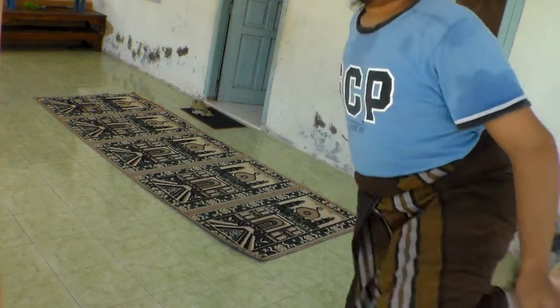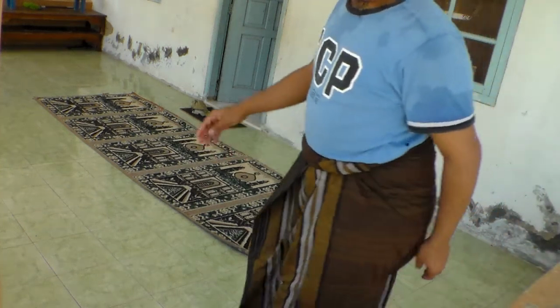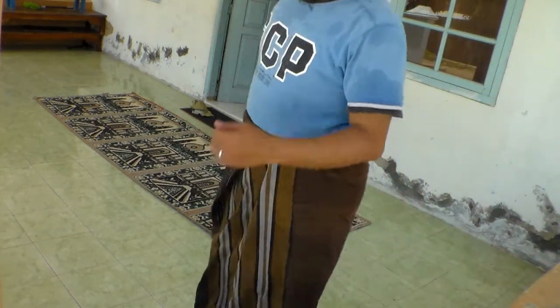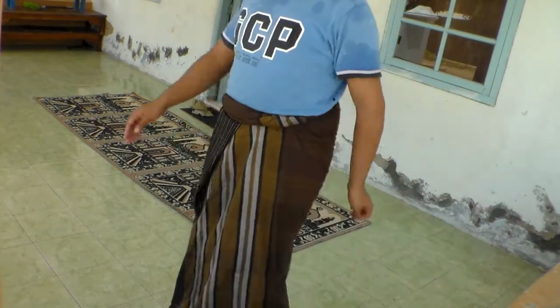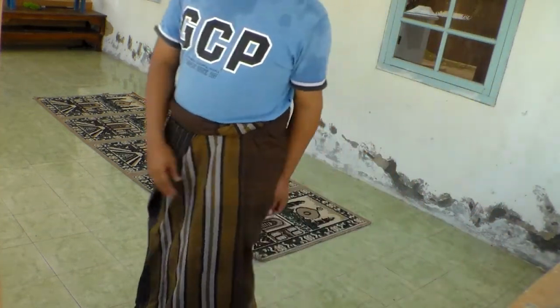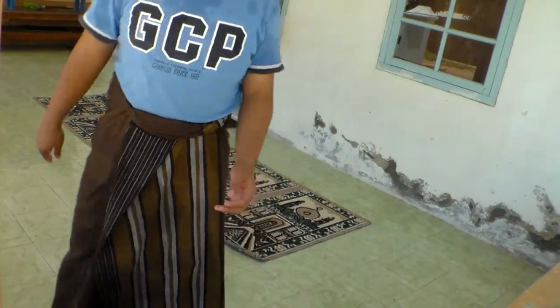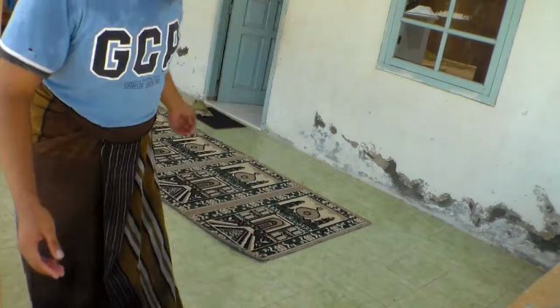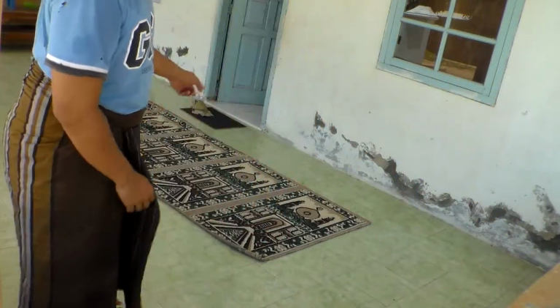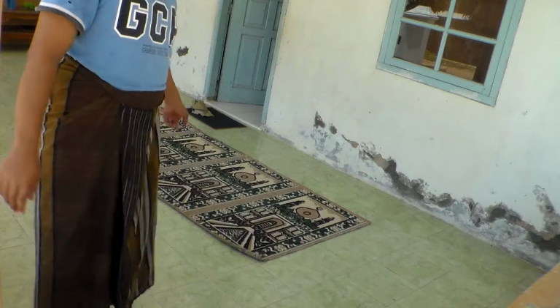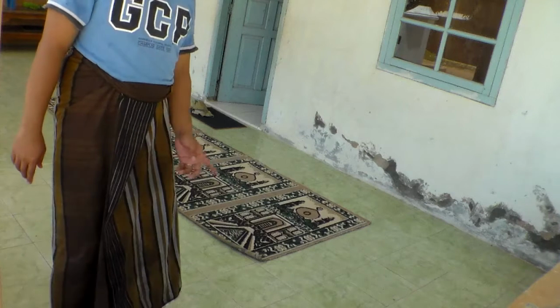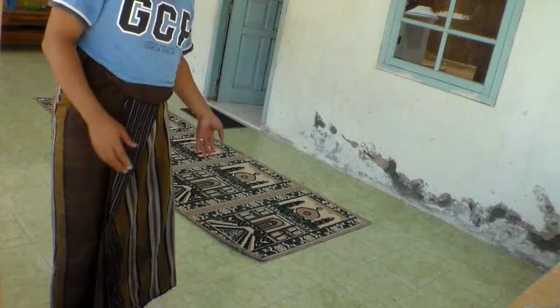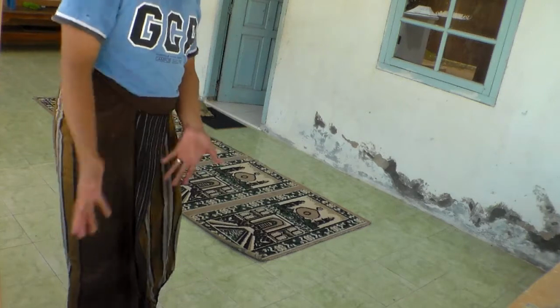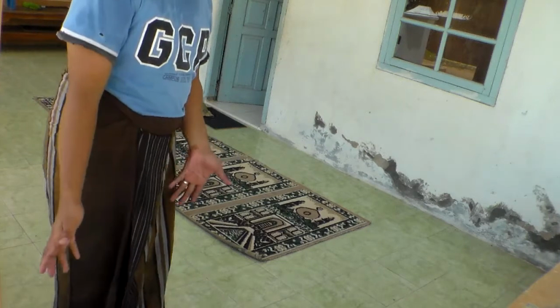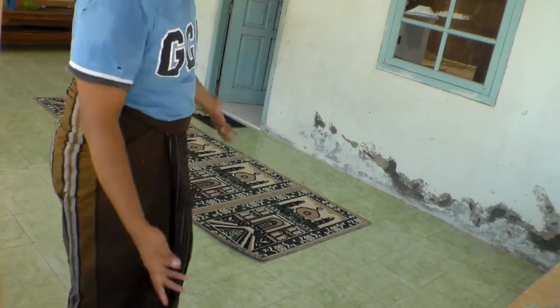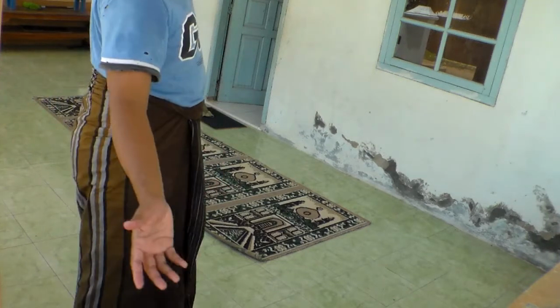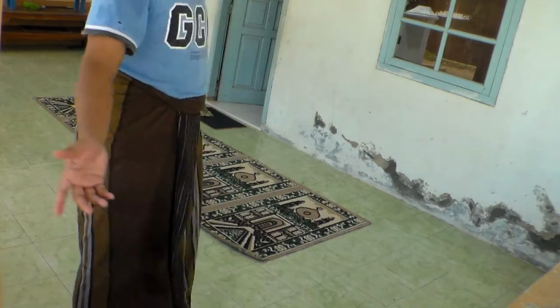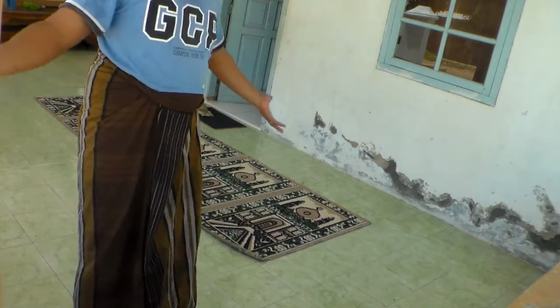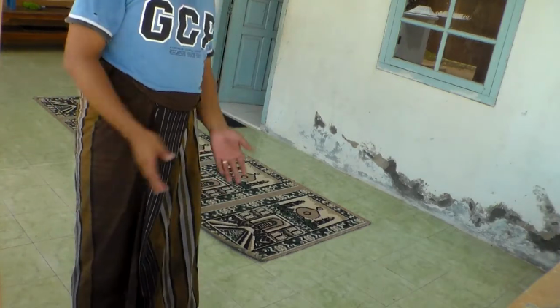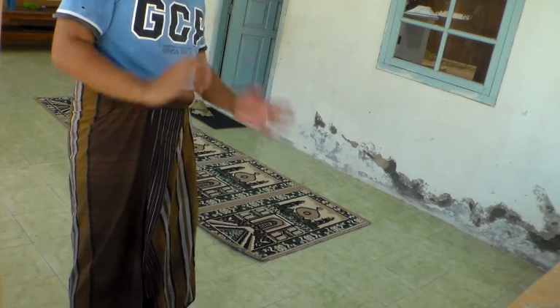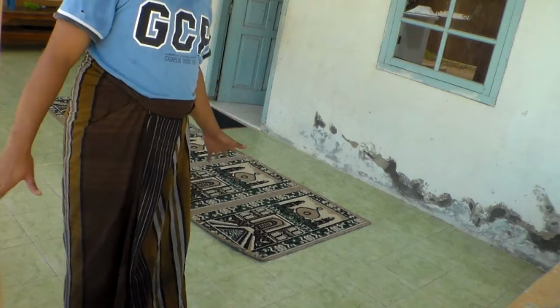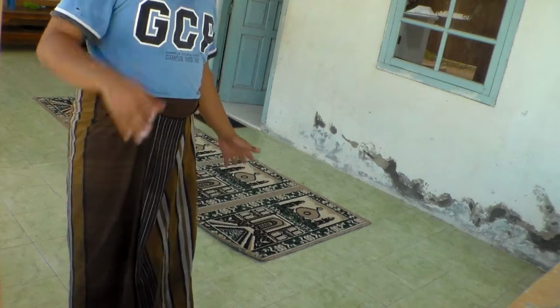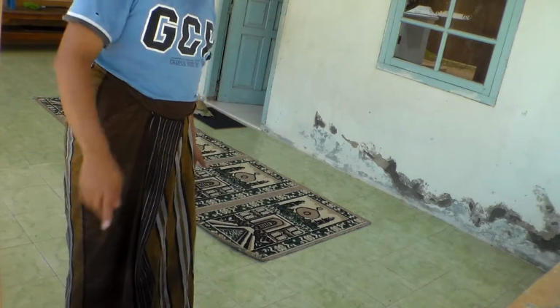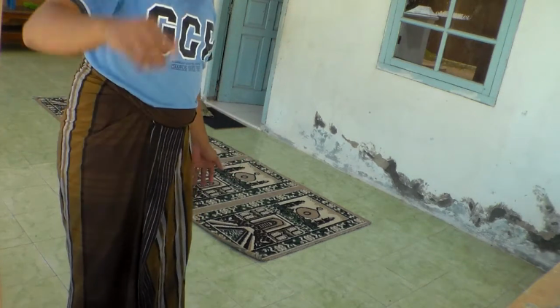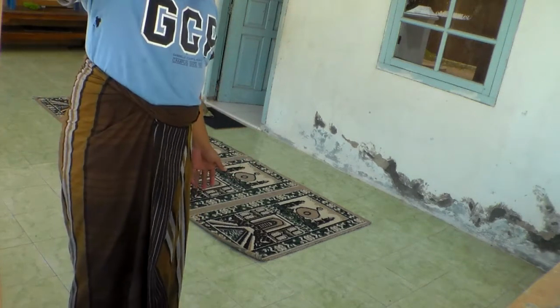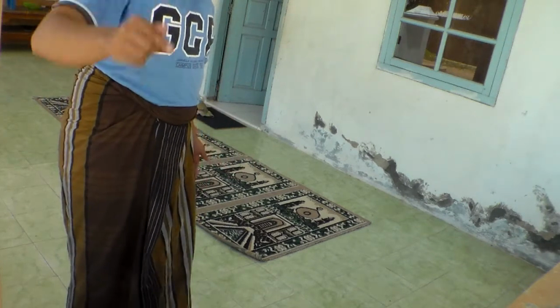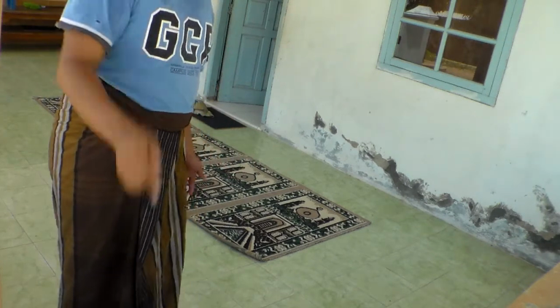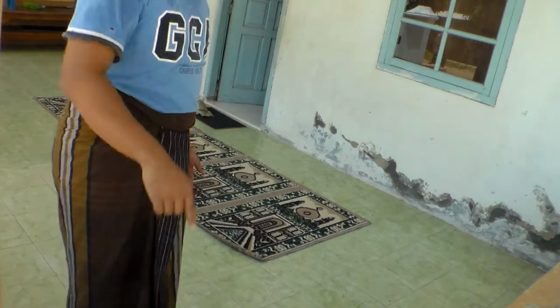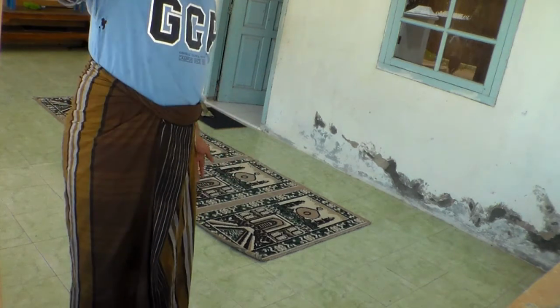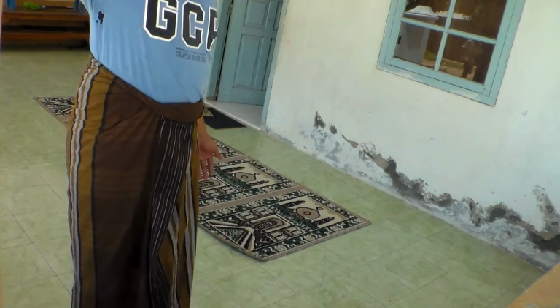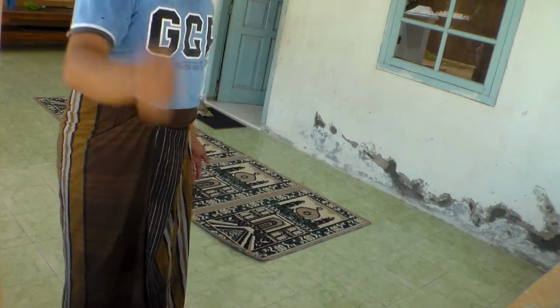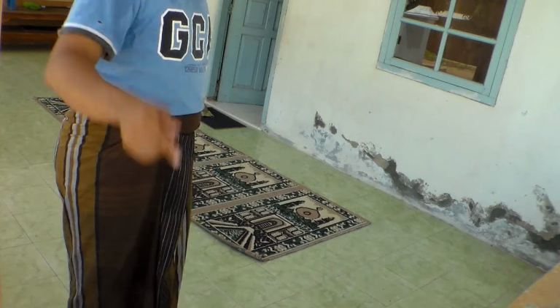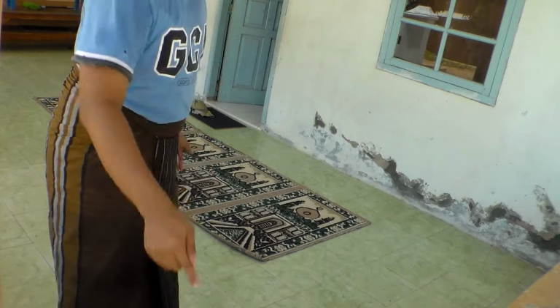Welcome to our channel. I will explain to you how to clean the carpet without the vacuum cleaner. We don't have a vacuum cleaner, but don't worry — you can still make your carpet clean easily.